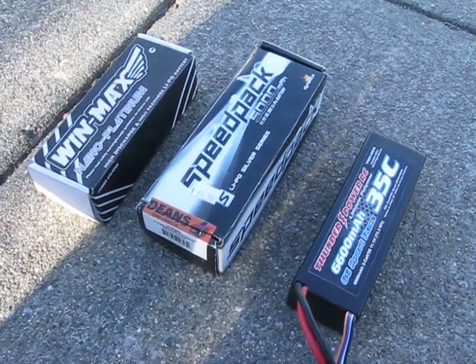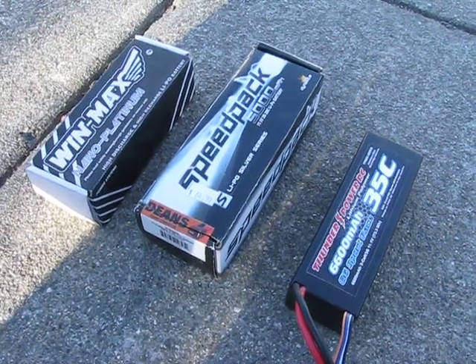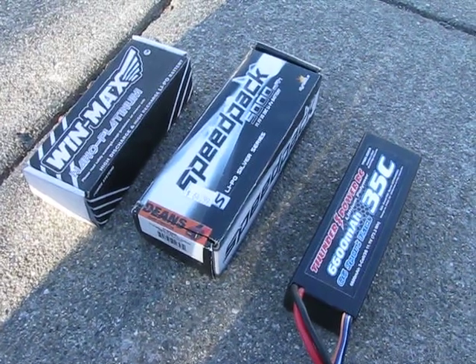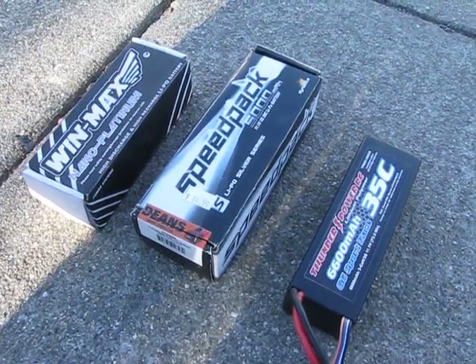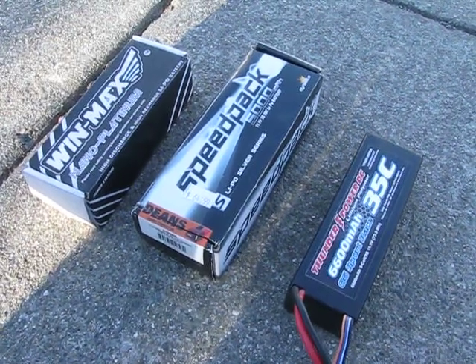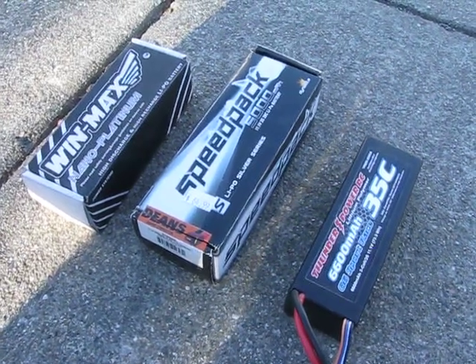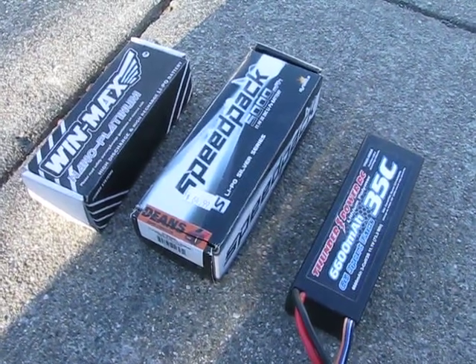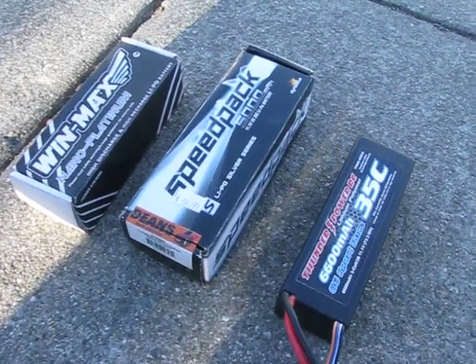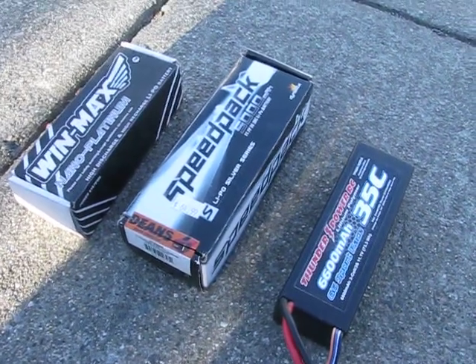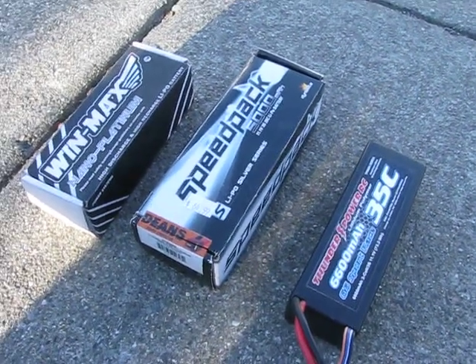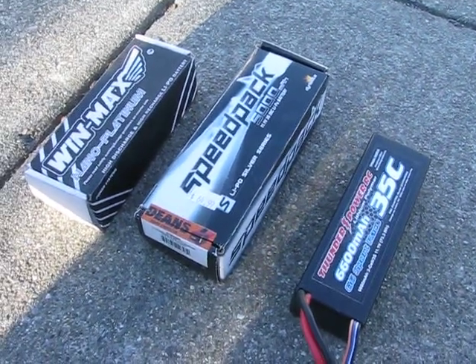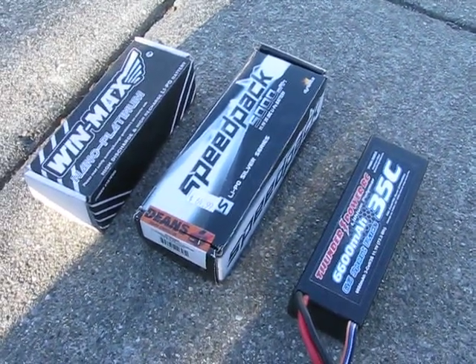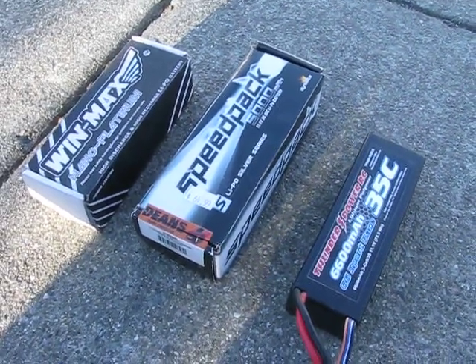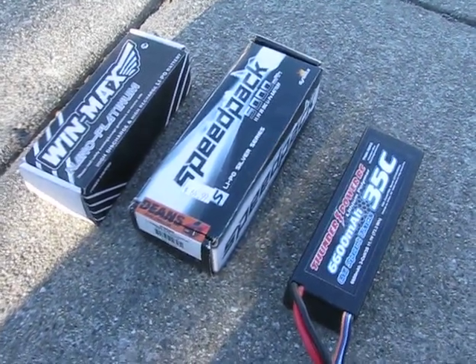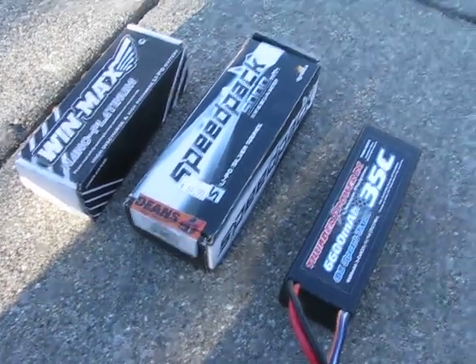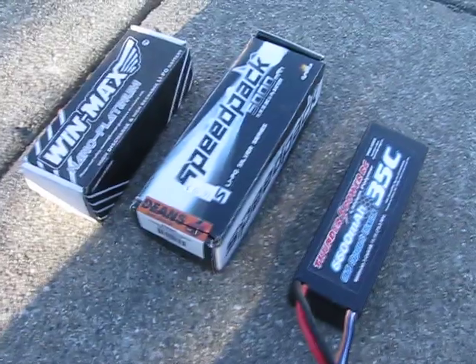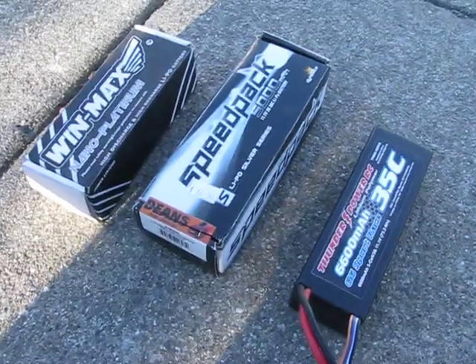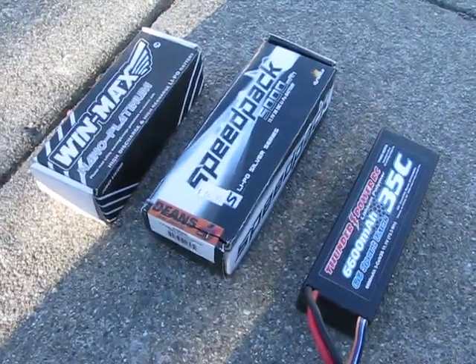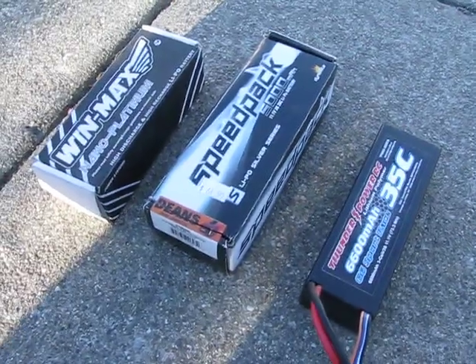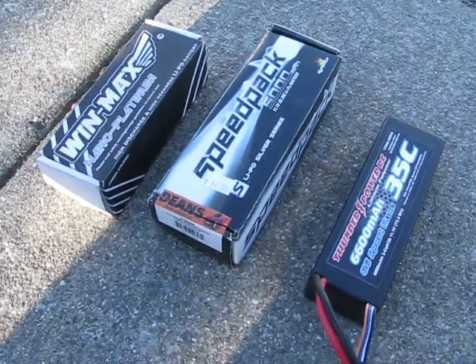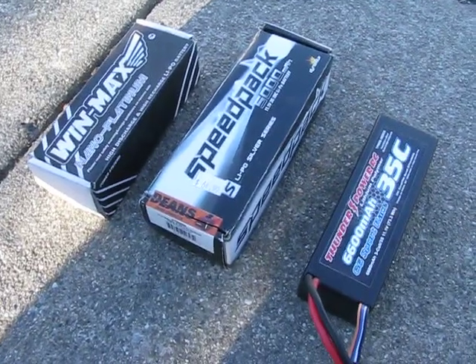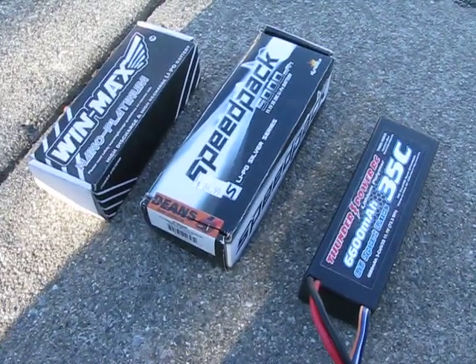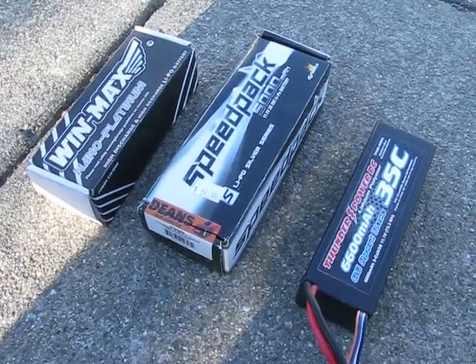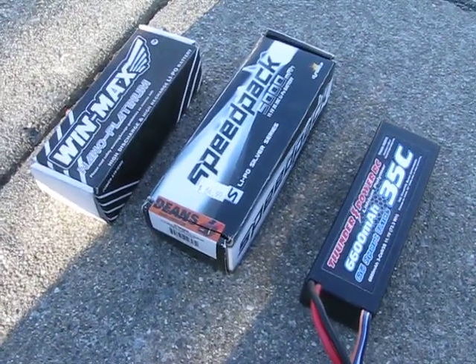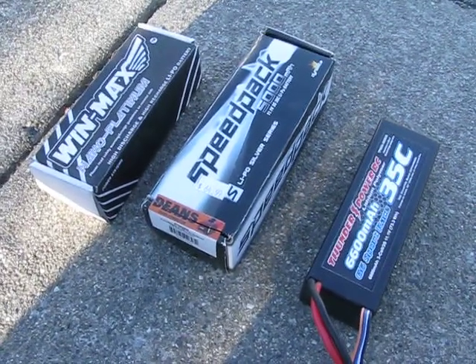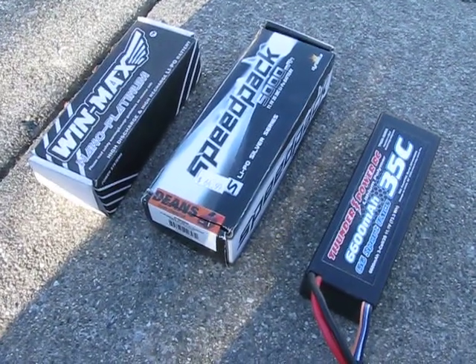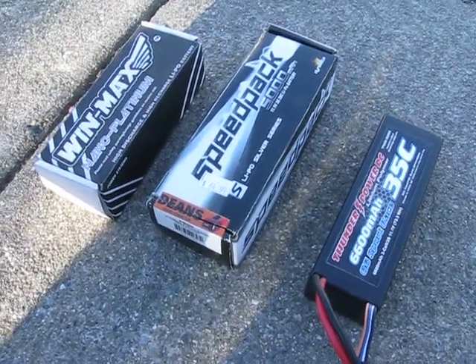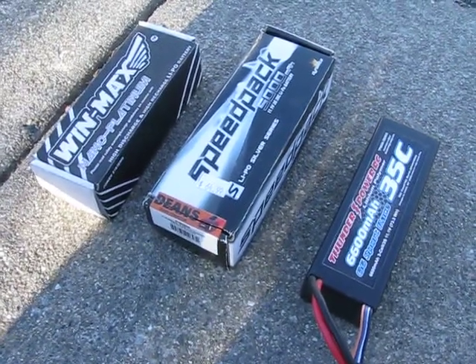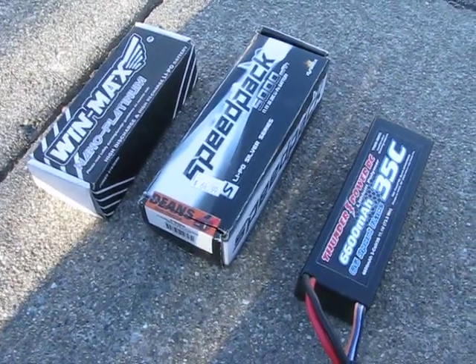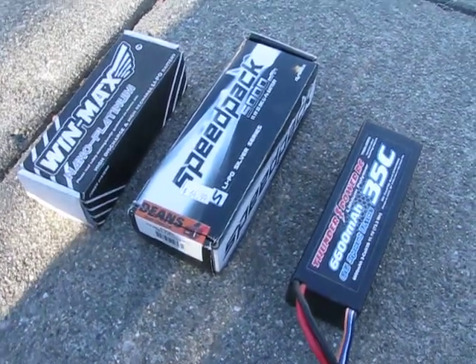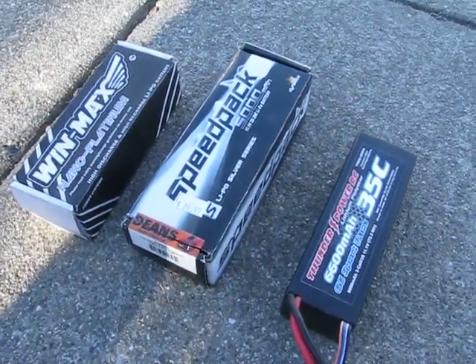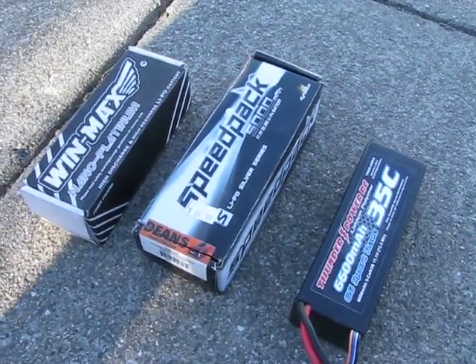Hey, what's going on? This is going to be my battery comparison test video.